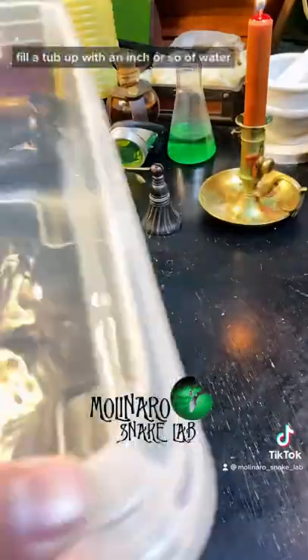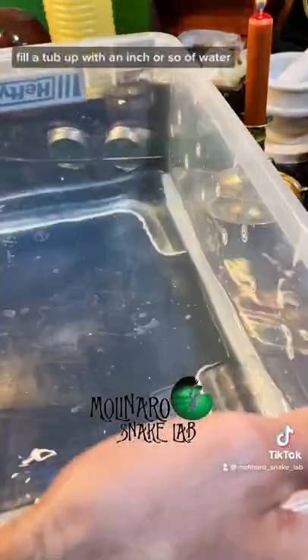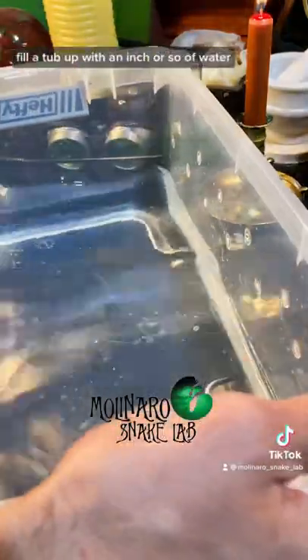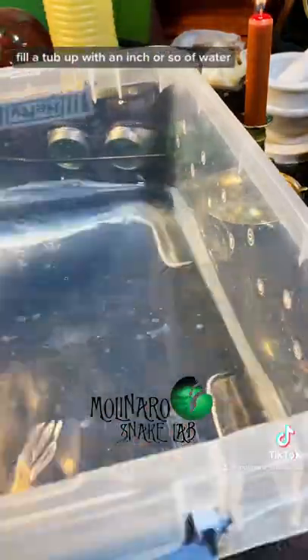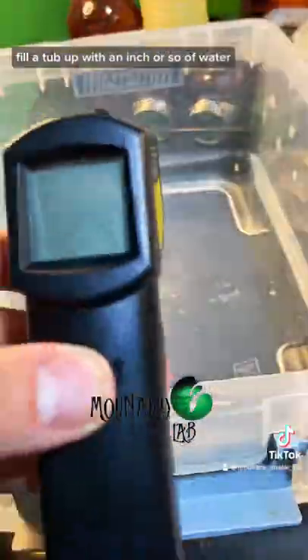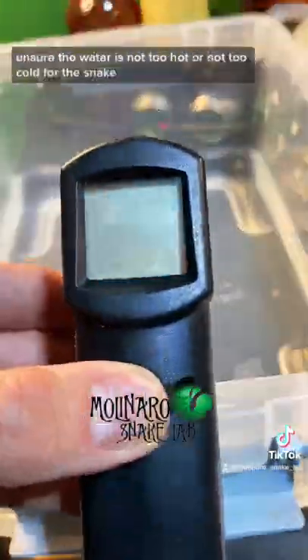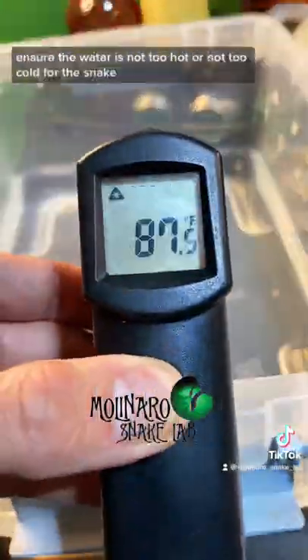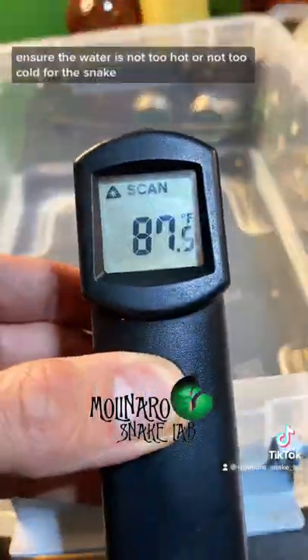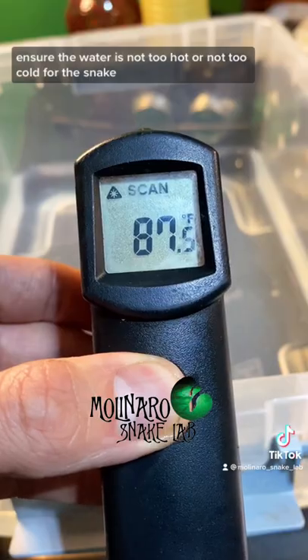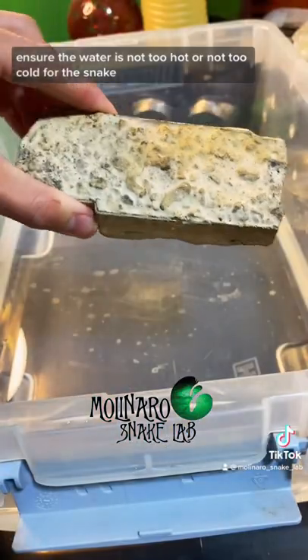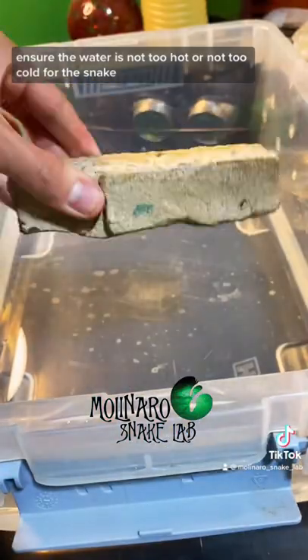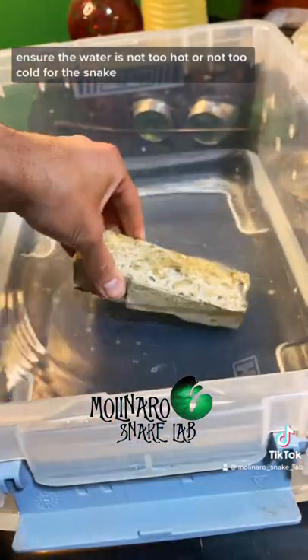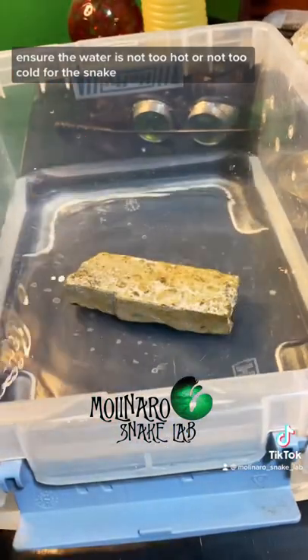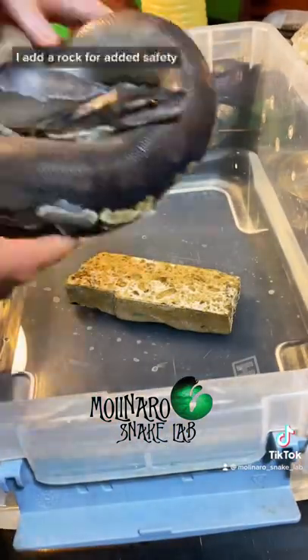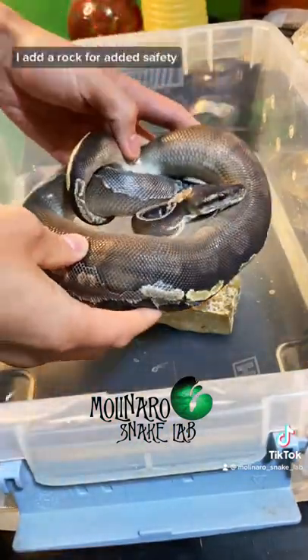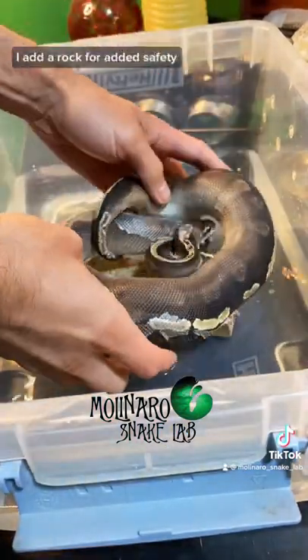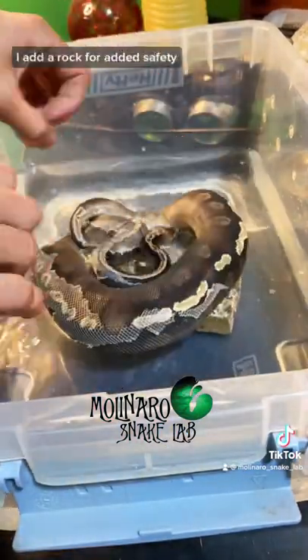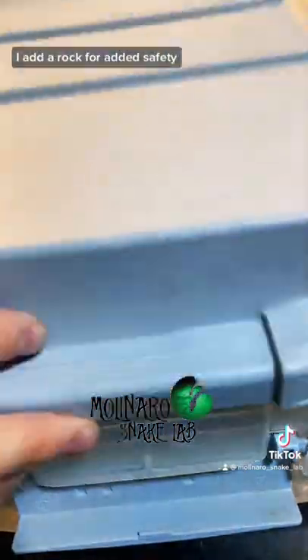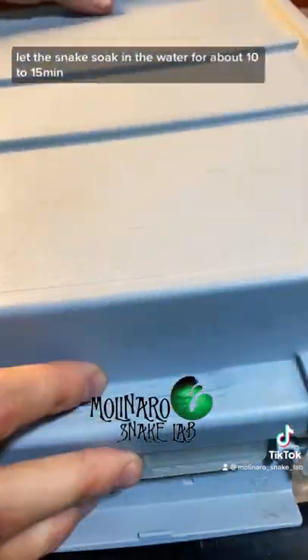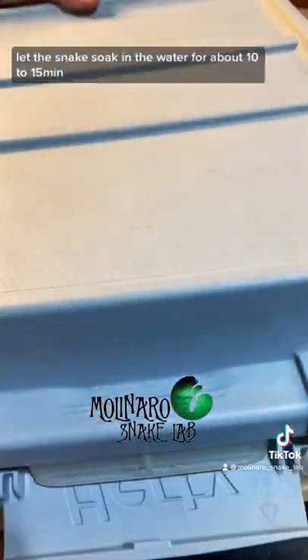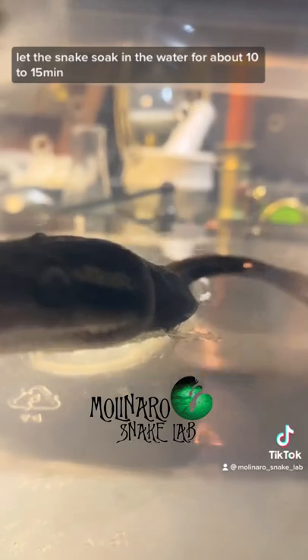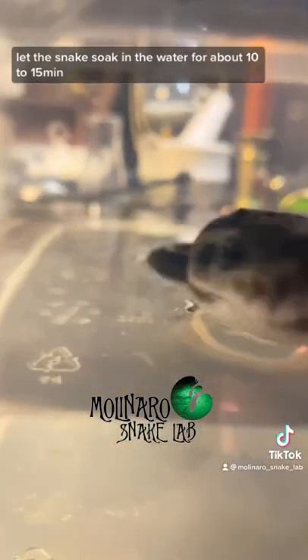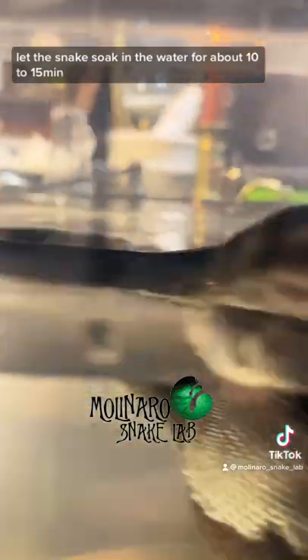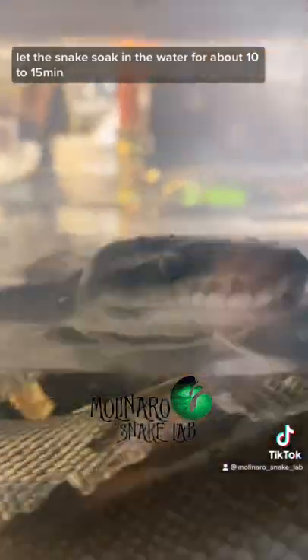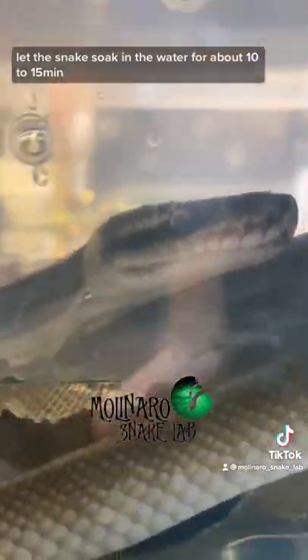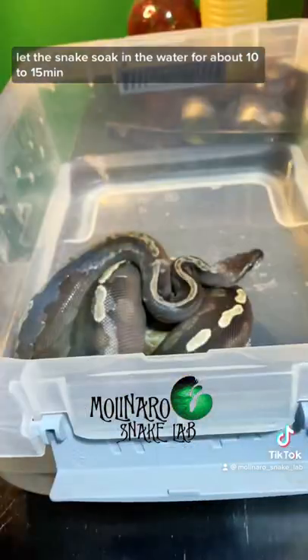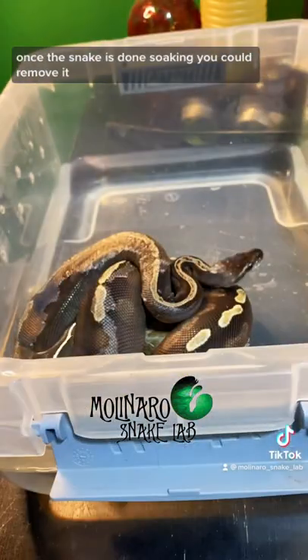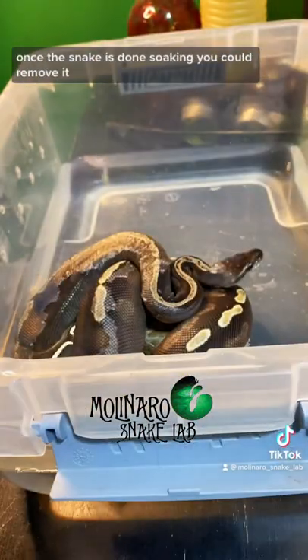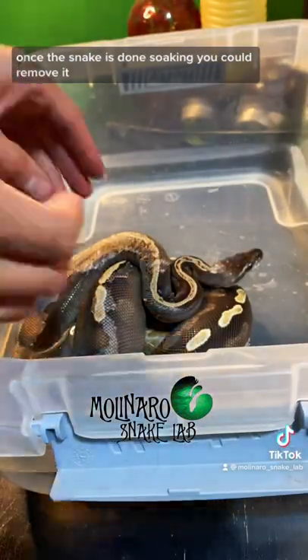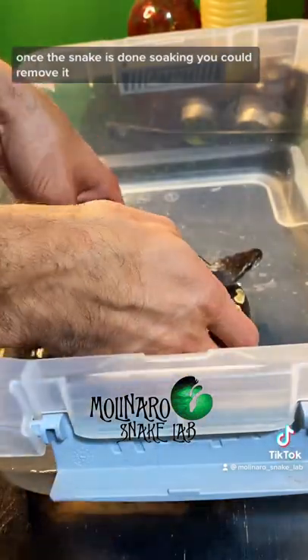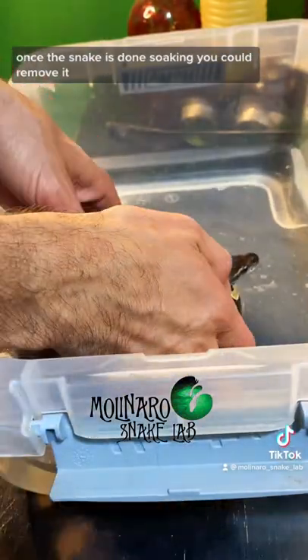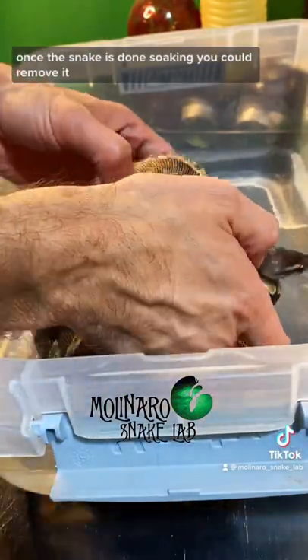Fill a tub up with an inch or so of water. Ensure the water is not too hot or too cold for the snake. I add a rock for added safety. Let the snake soak in the water for about 10 to 15 minutes. Once the snake is done soaking, you can remove it.